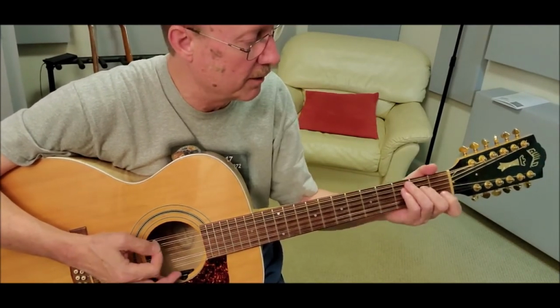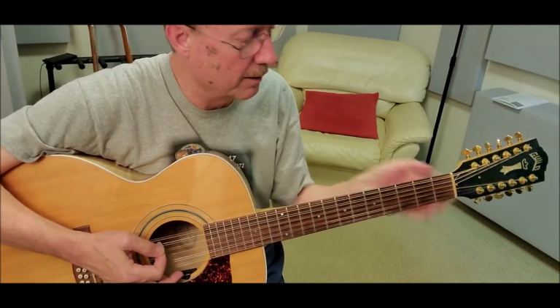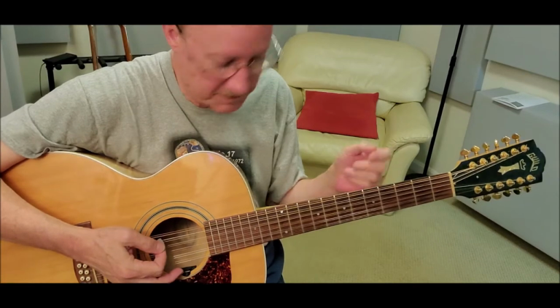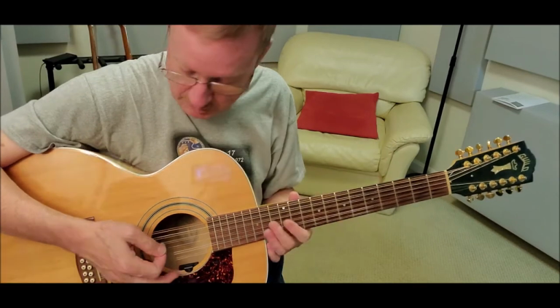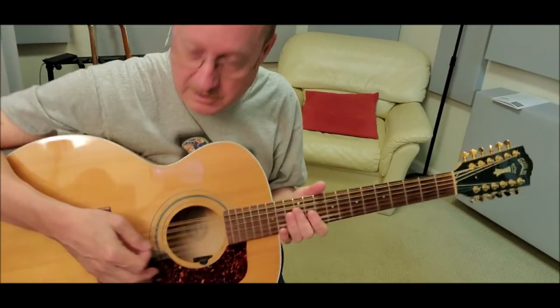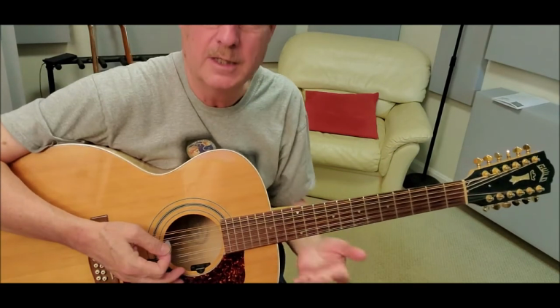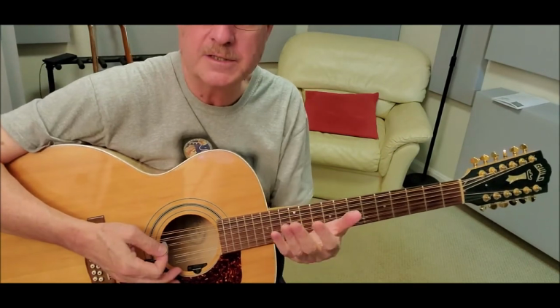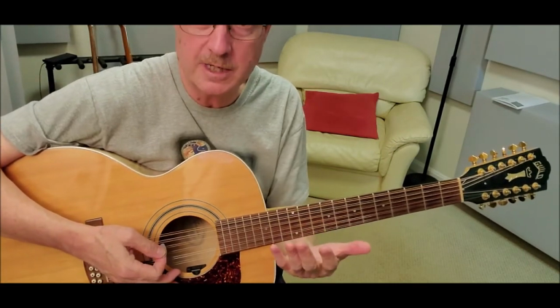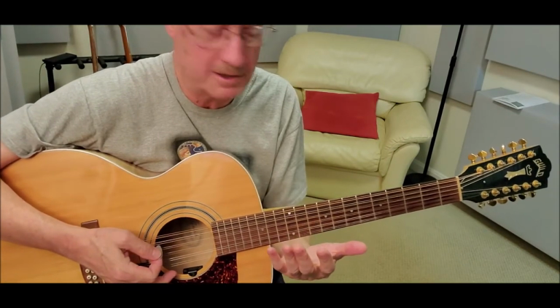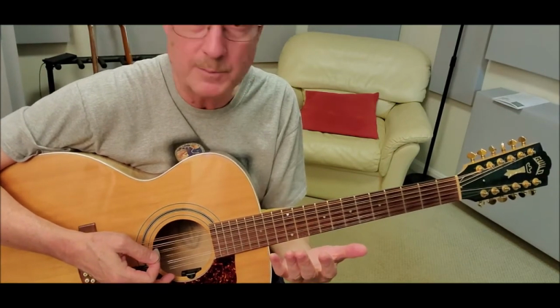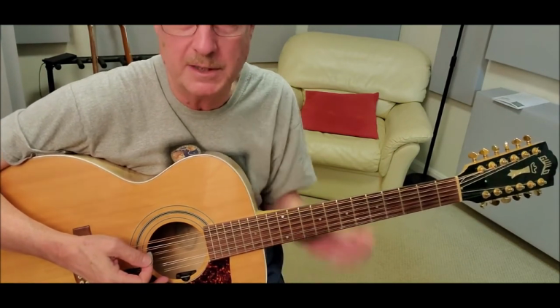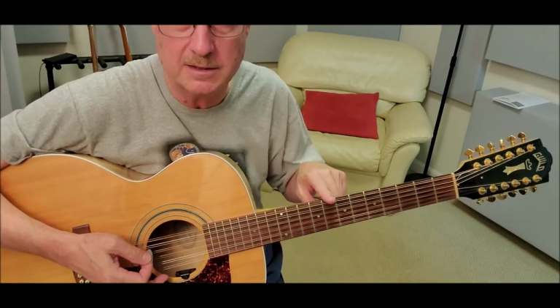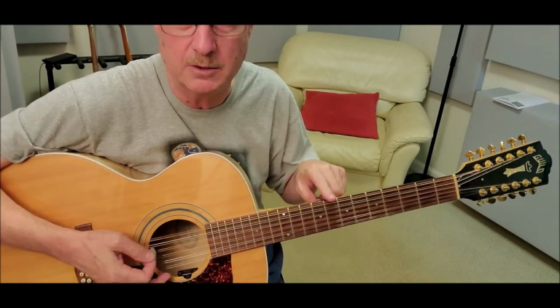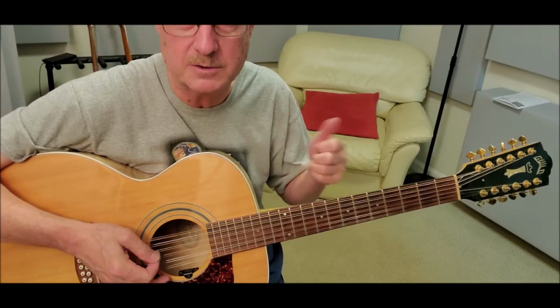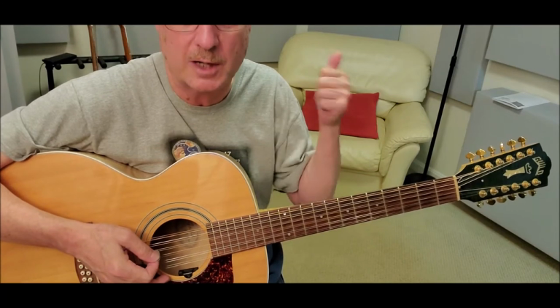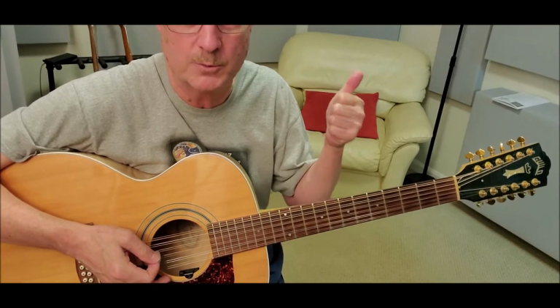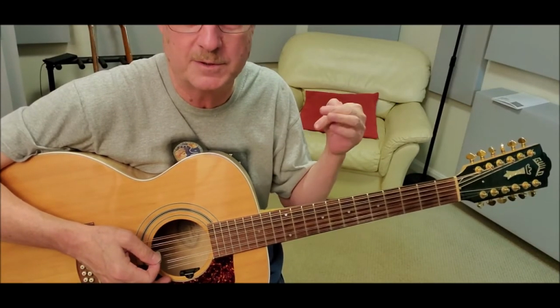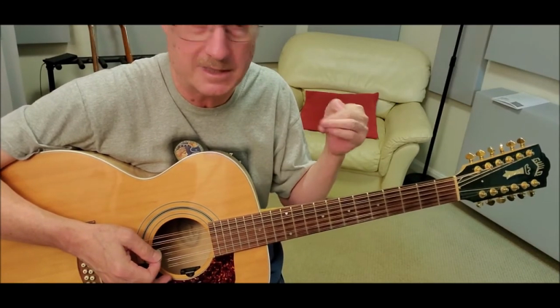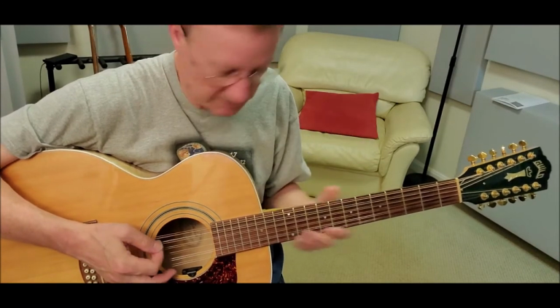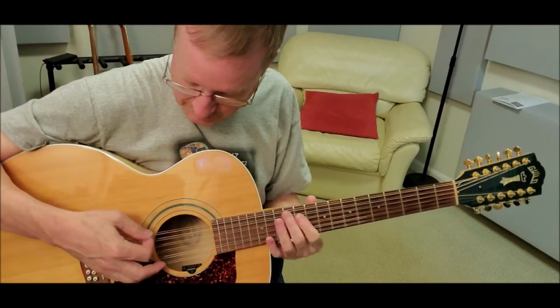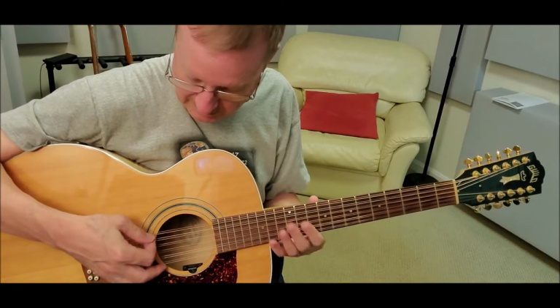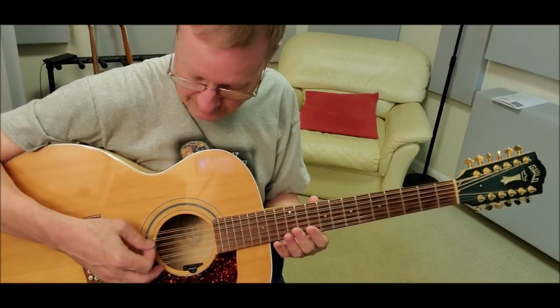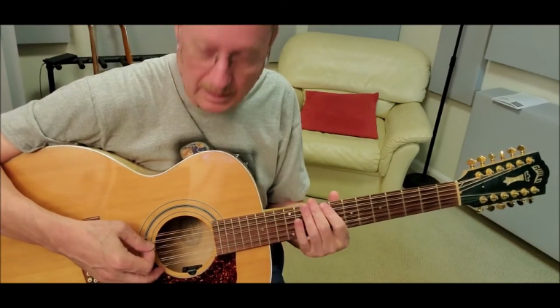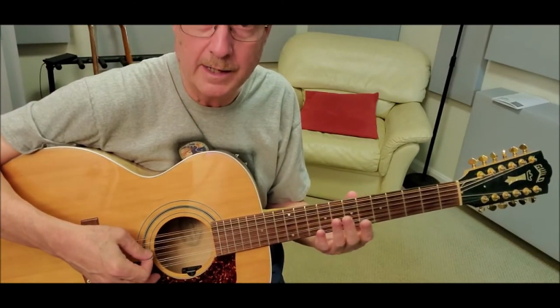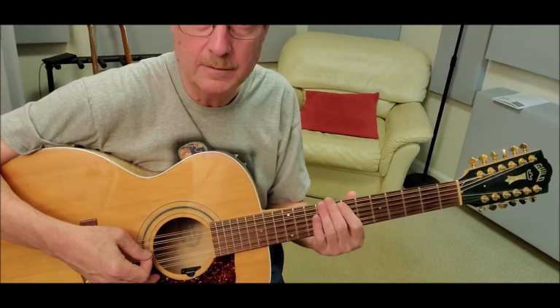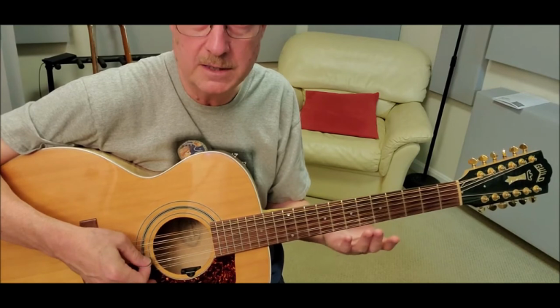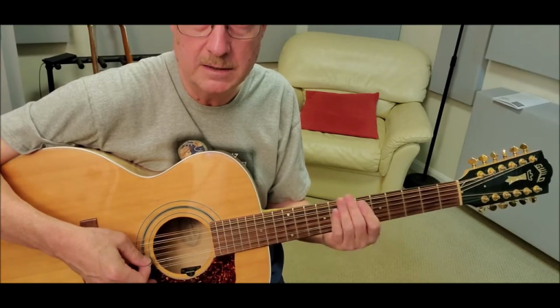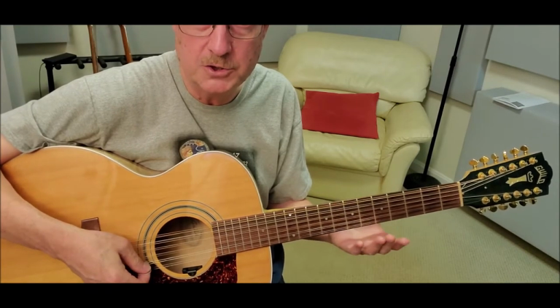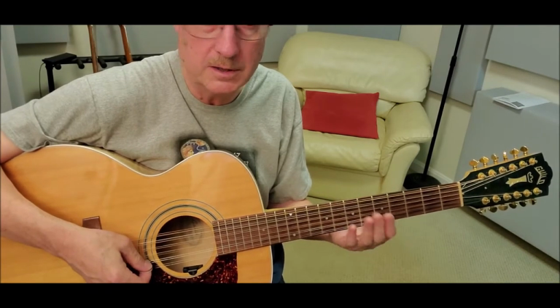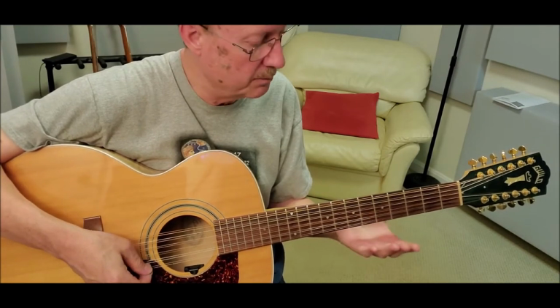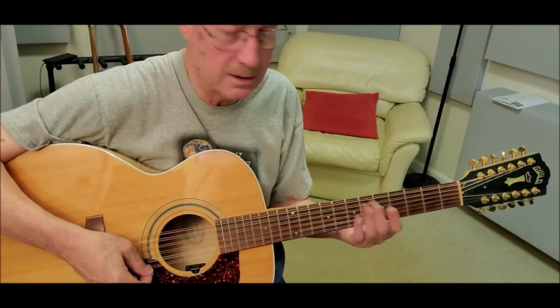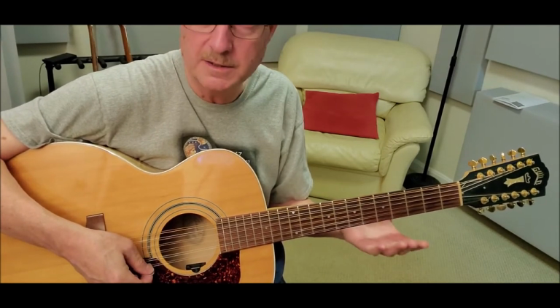First thing is the tuning of the guitar. It starts like a double drop D, but then he takes the lowest D string and drops it one more step to C. So it ends up being C, A, D, G, B, and D.